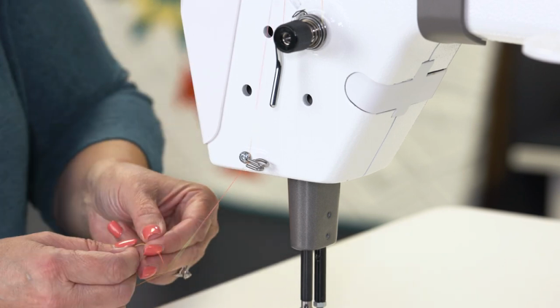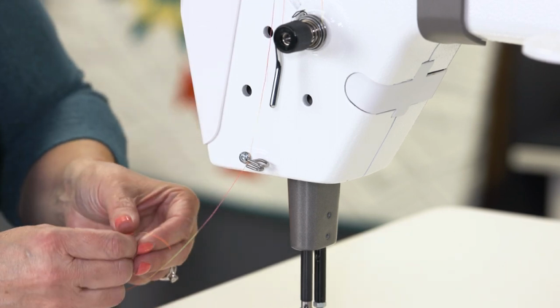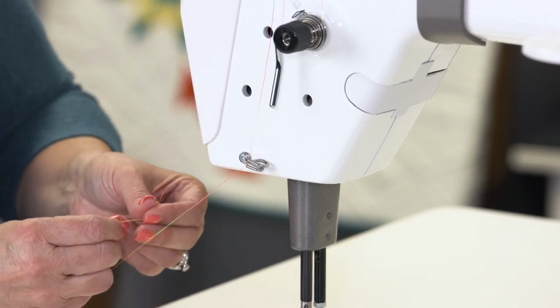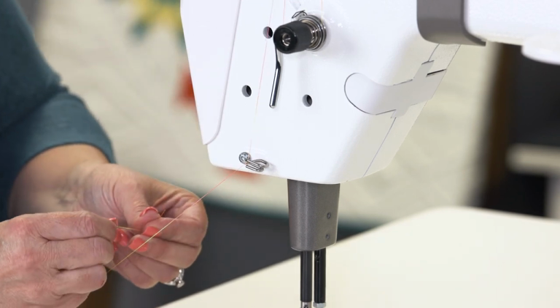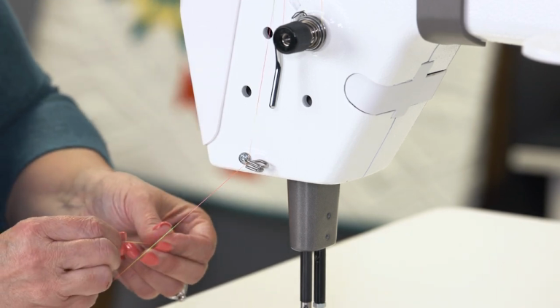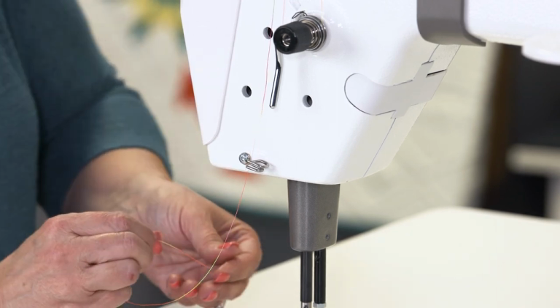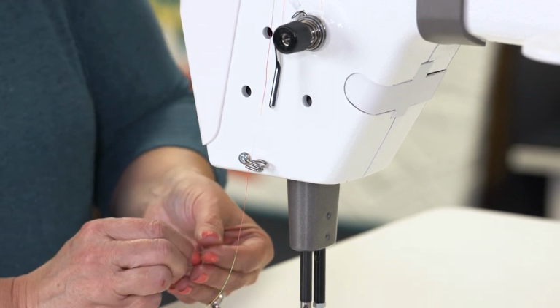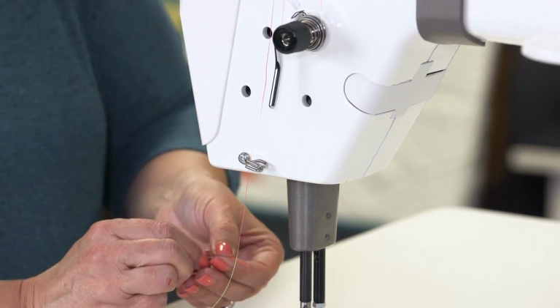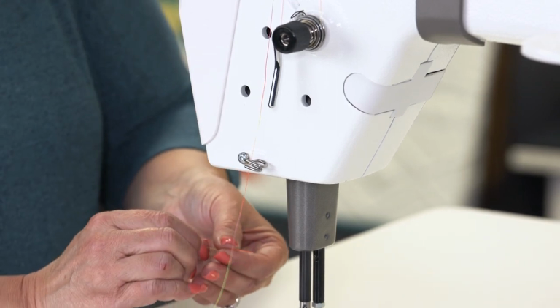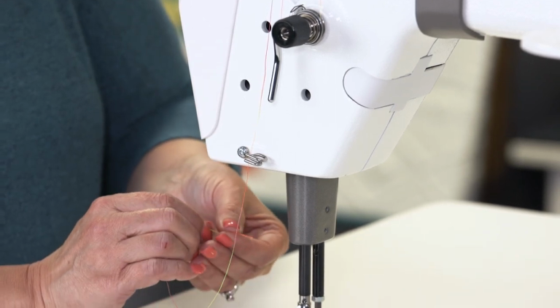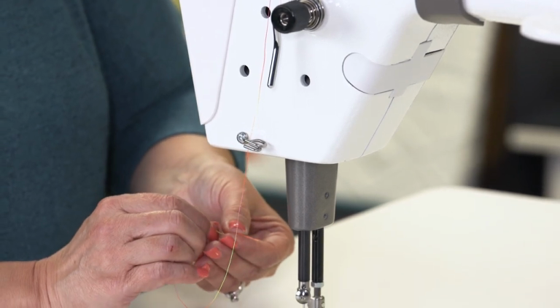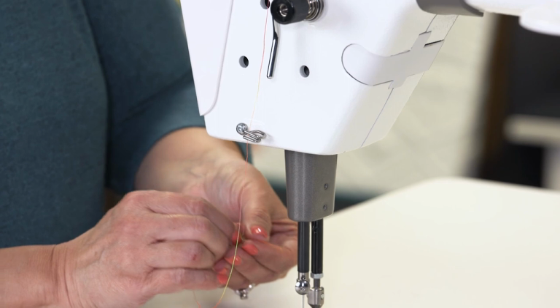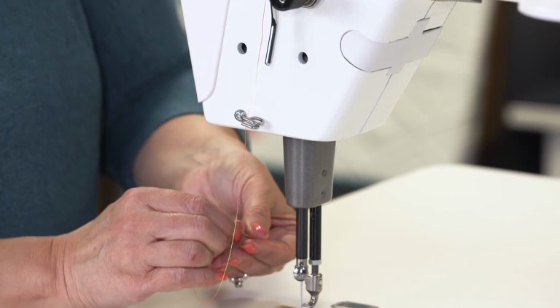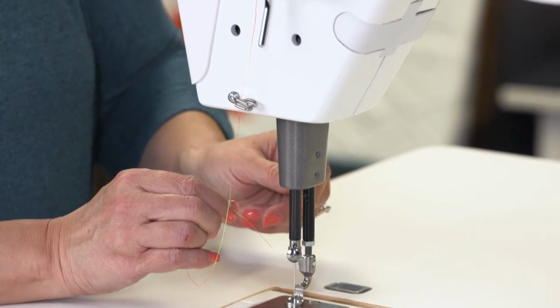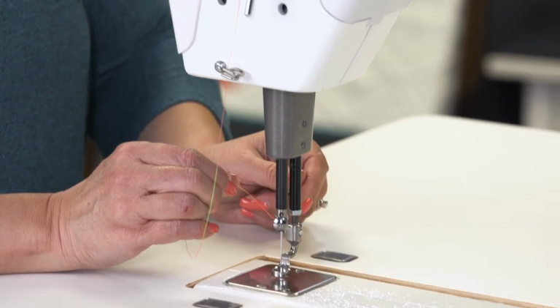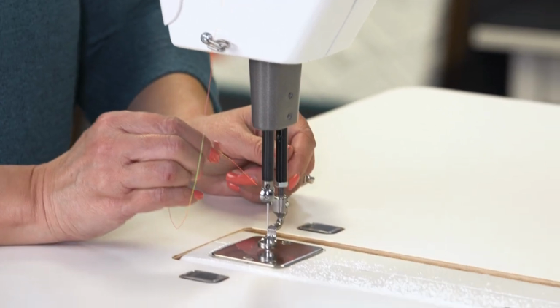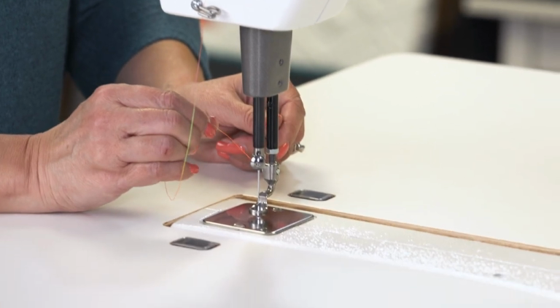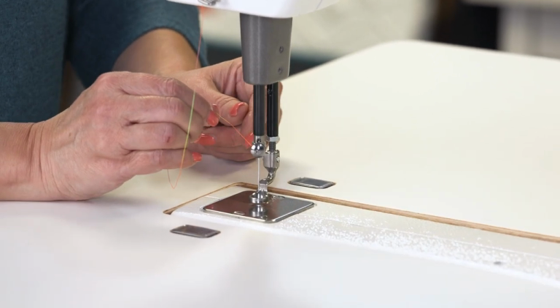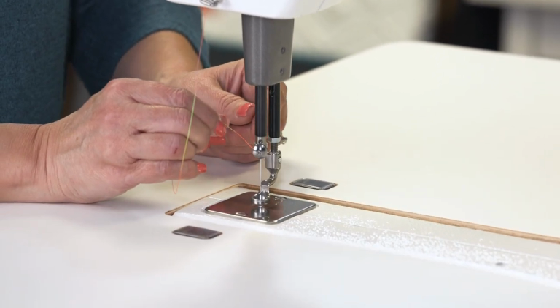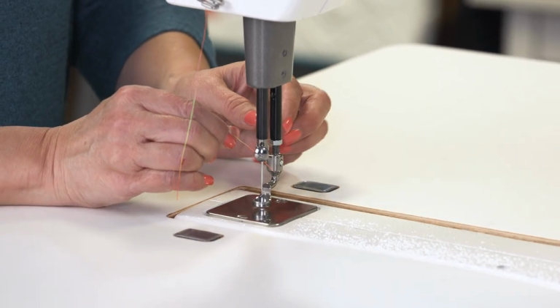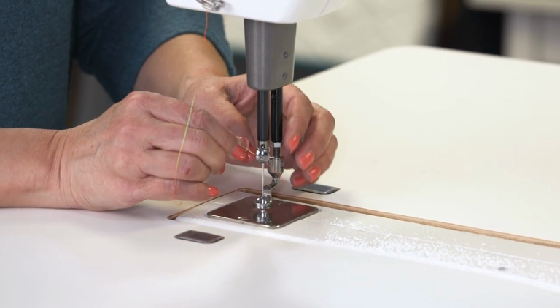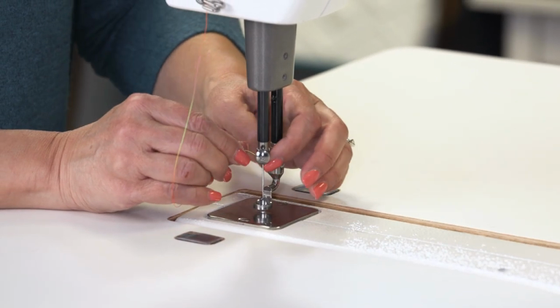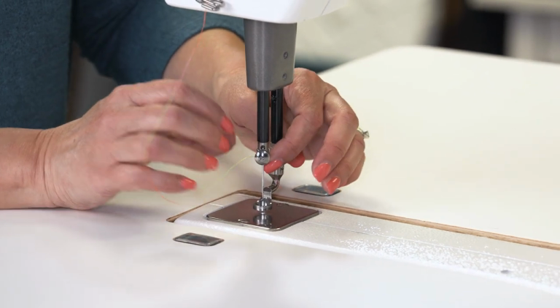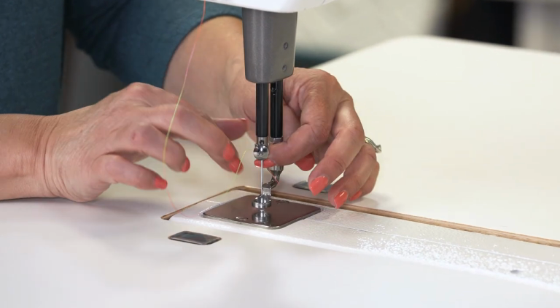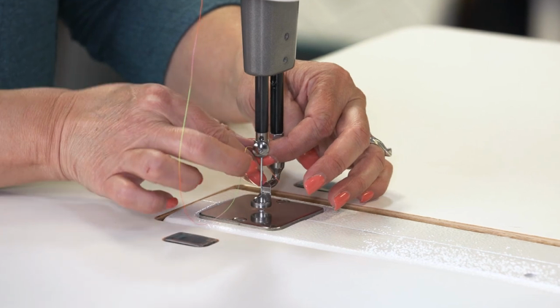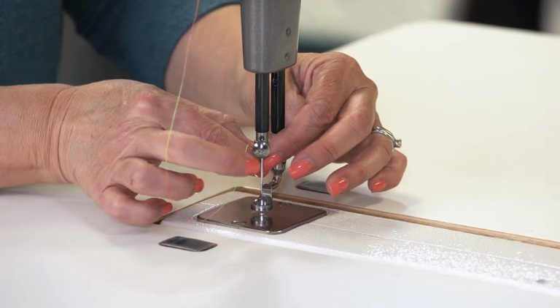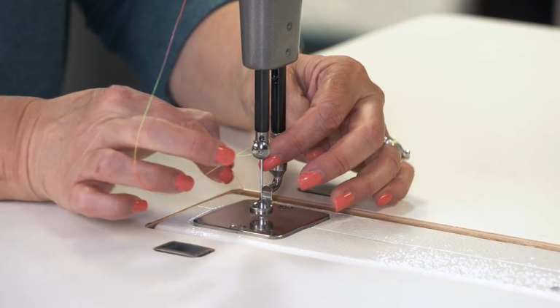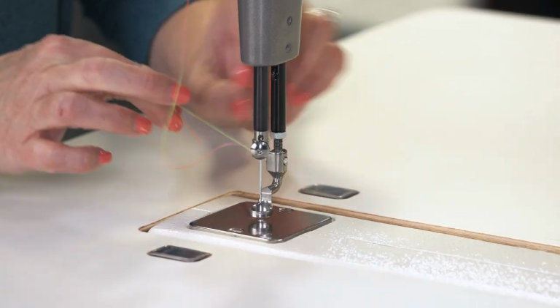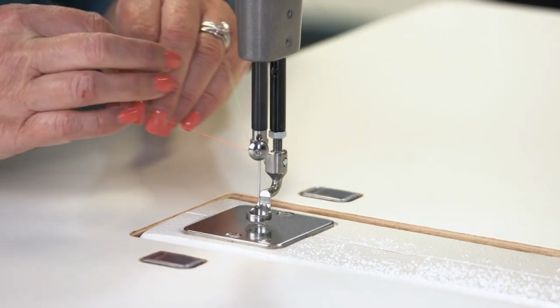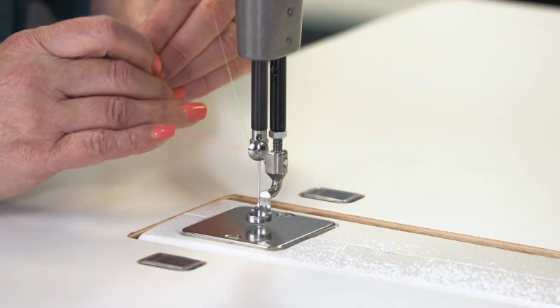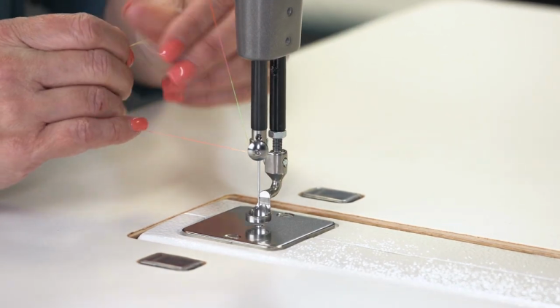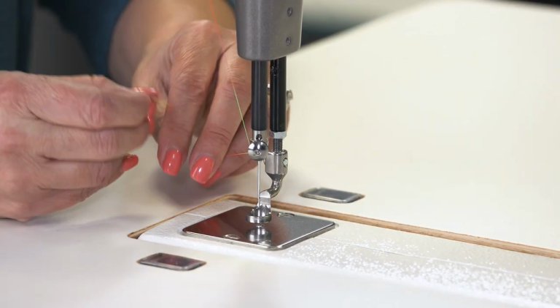We'll change direction now and thread from the front towards the back through the guide above the needle, and then through the eye of the needle.